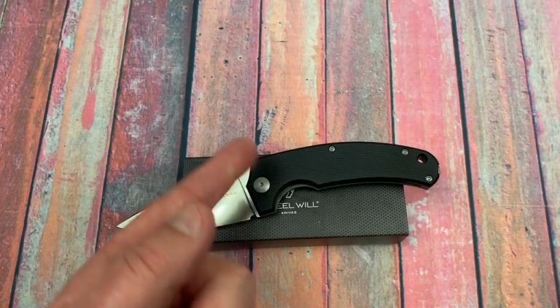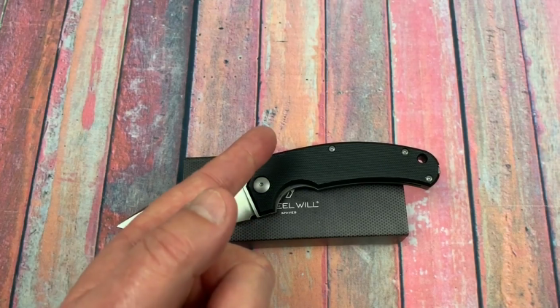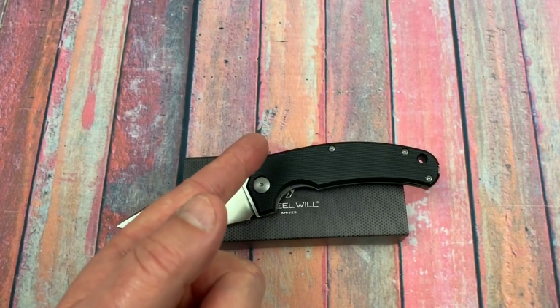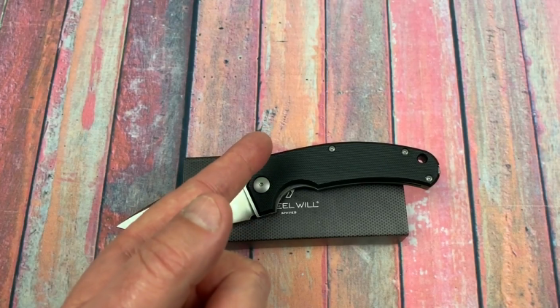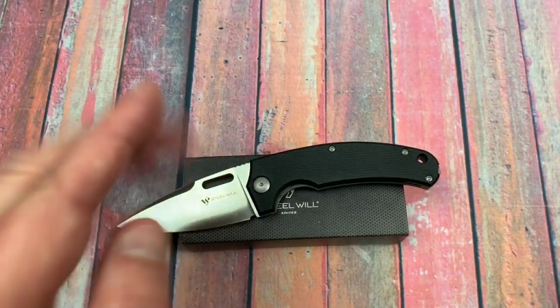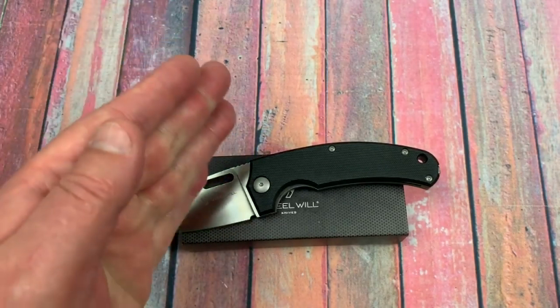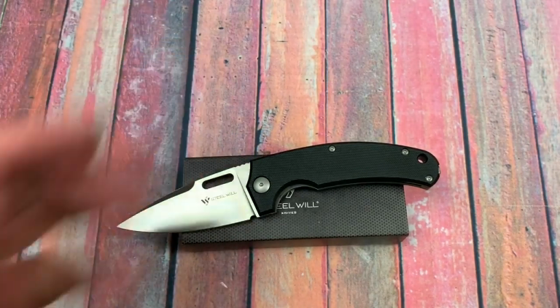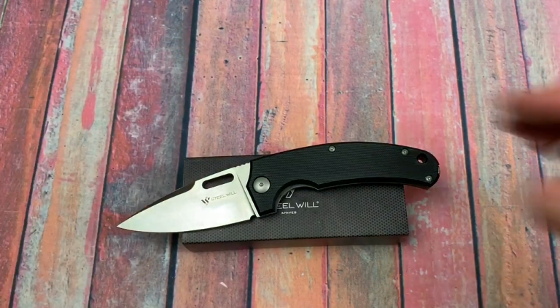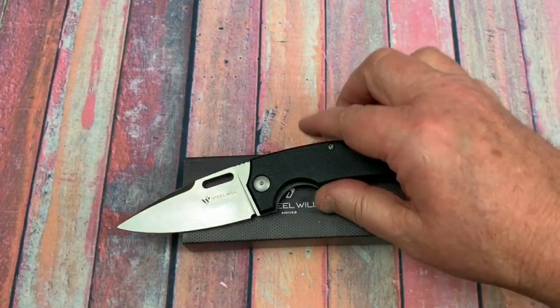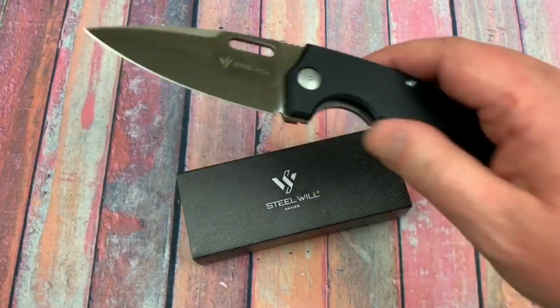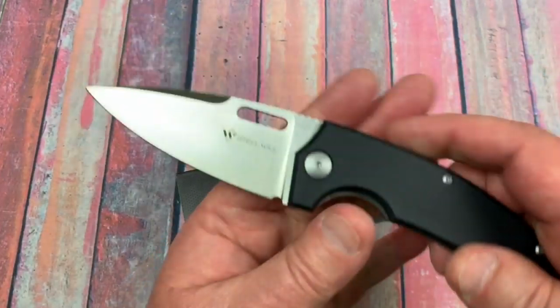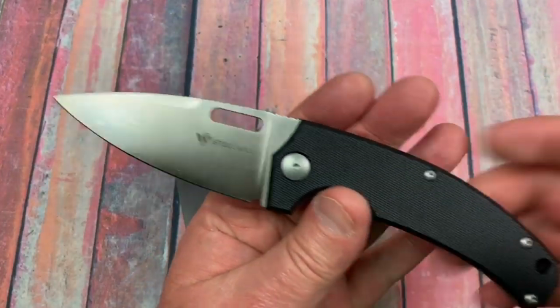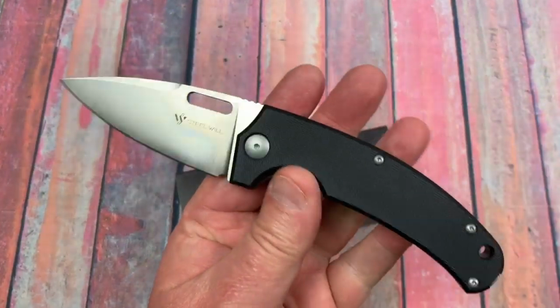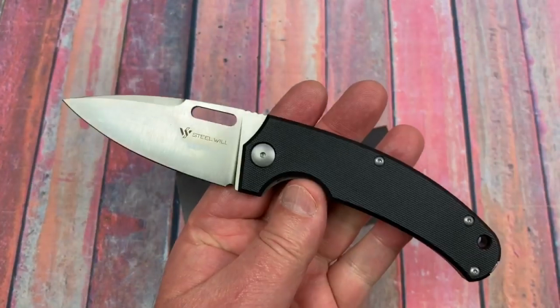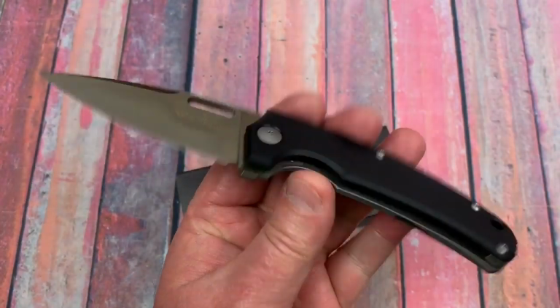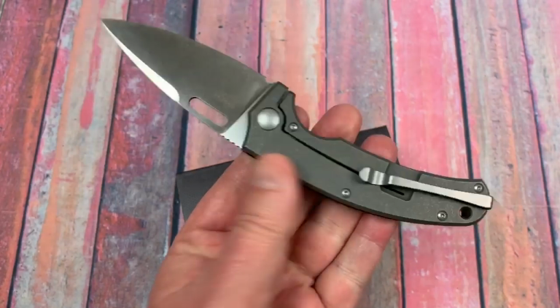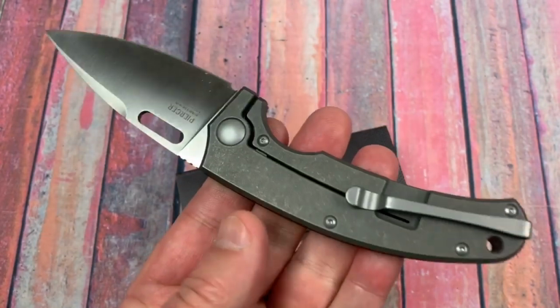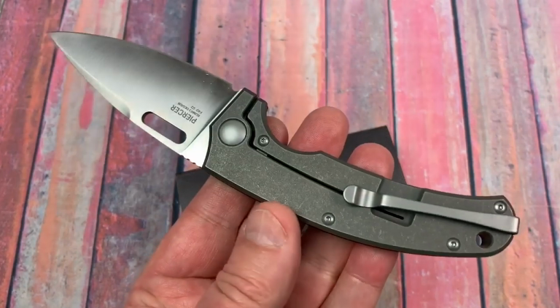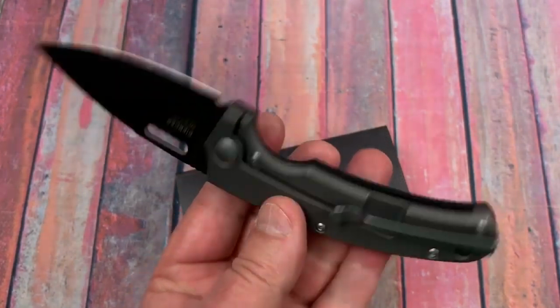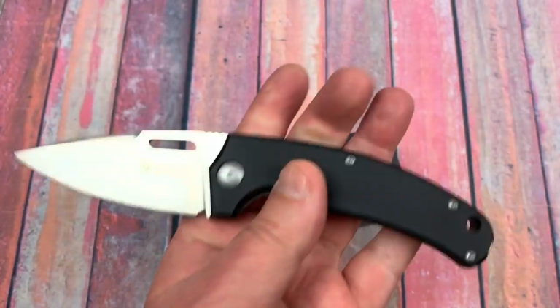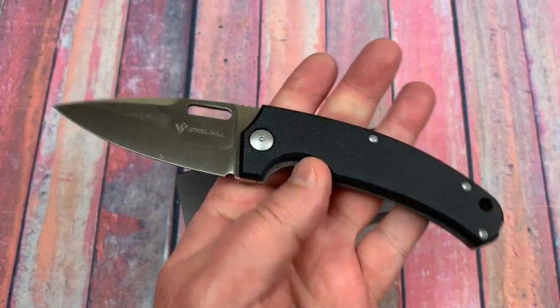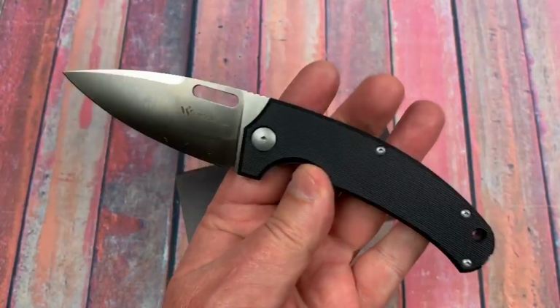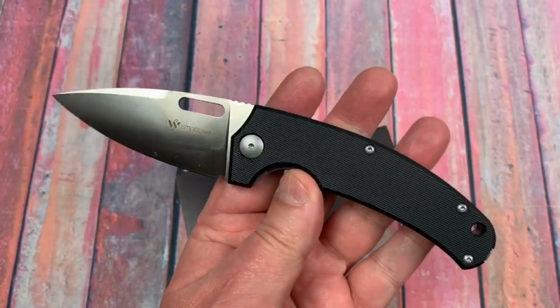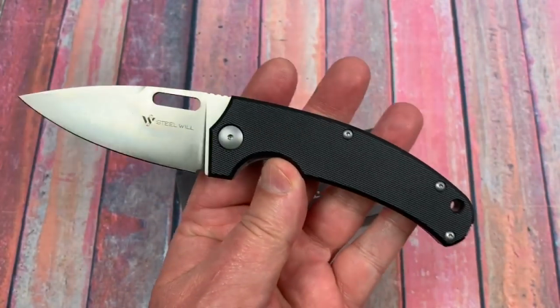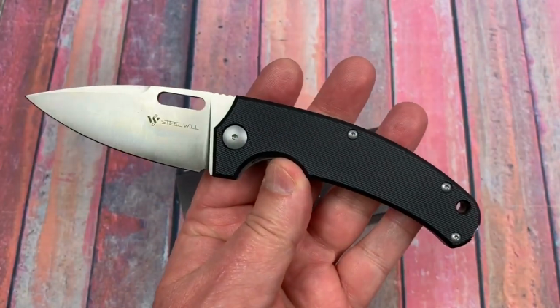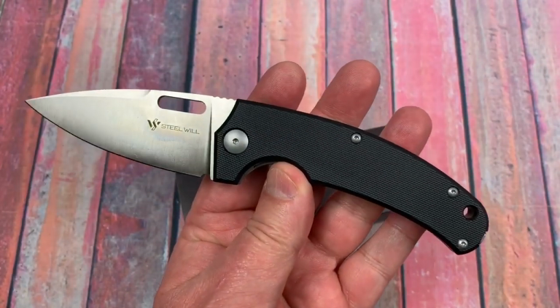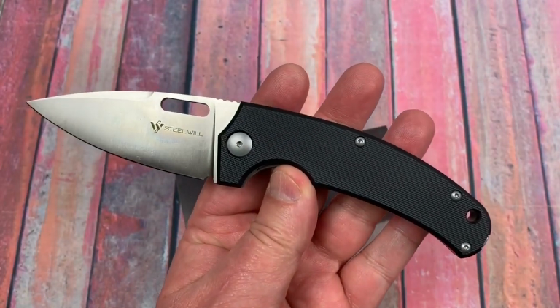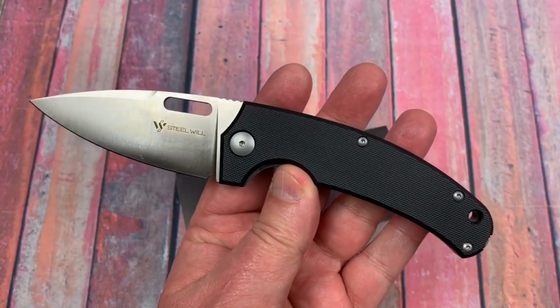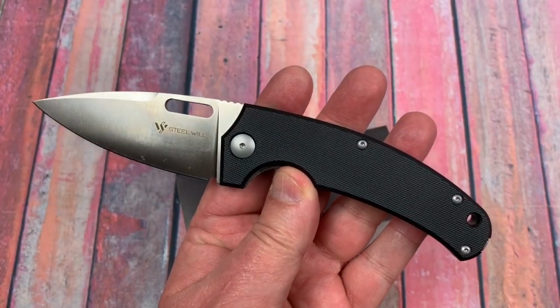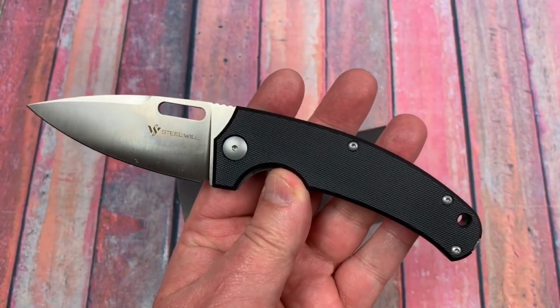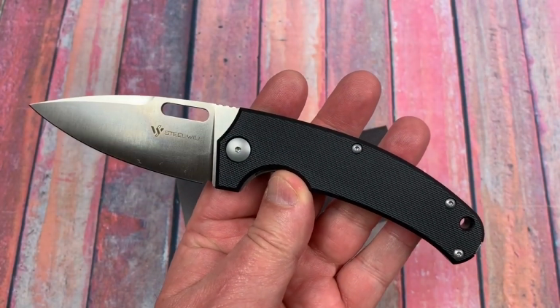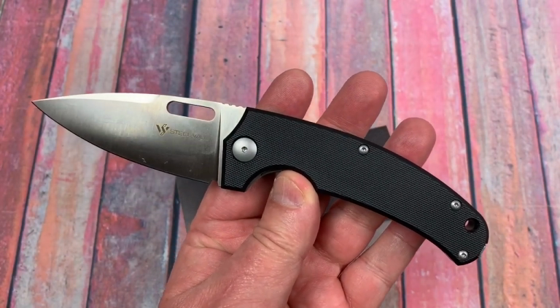Love them knives here. Steel Wheel Piercer — that's what we're going to talk about today. This is the high-end piercer, the F40-61.